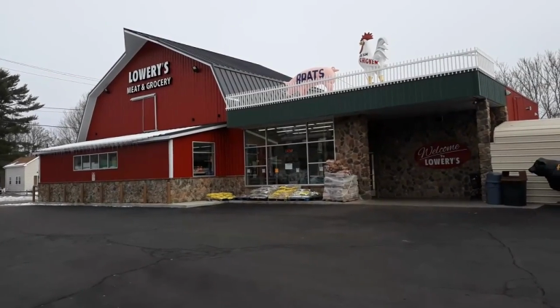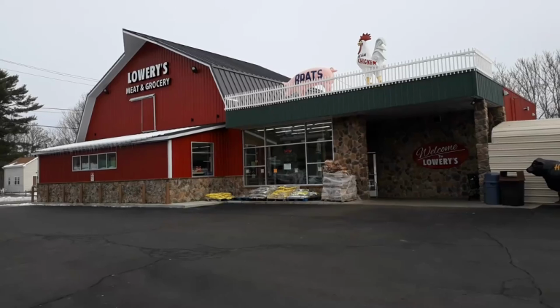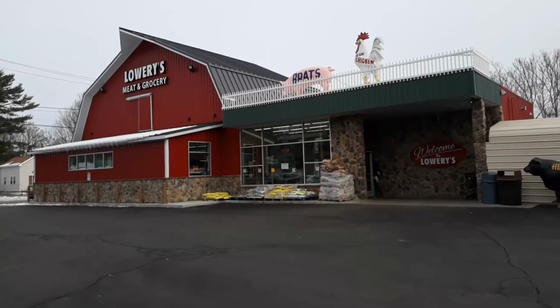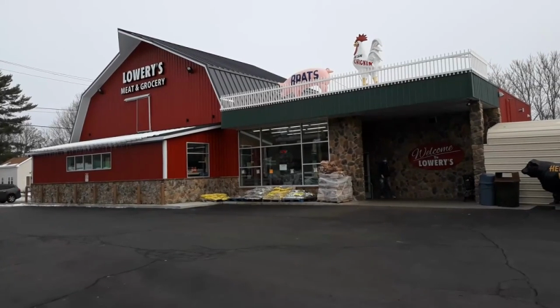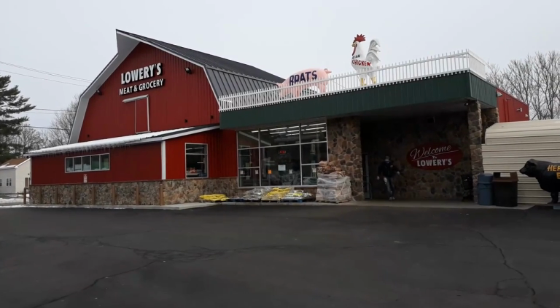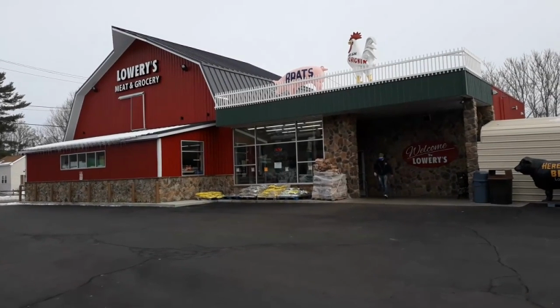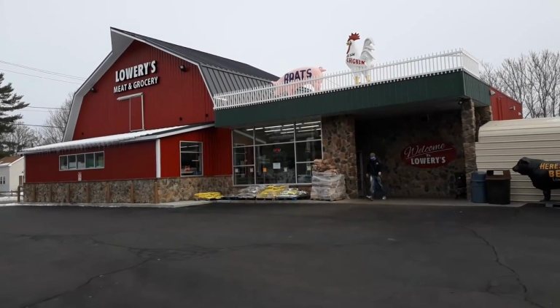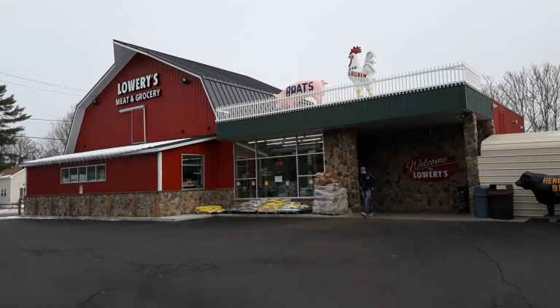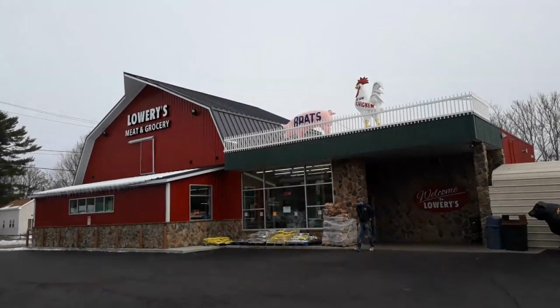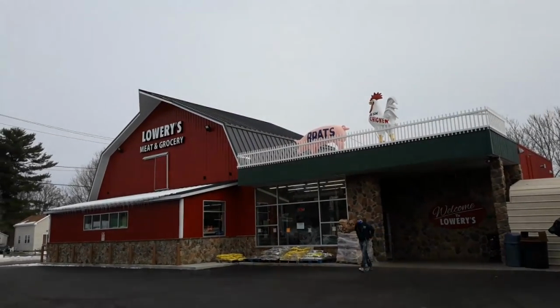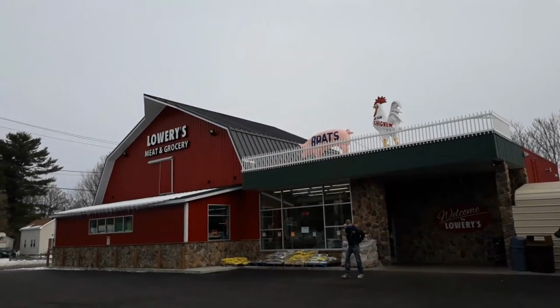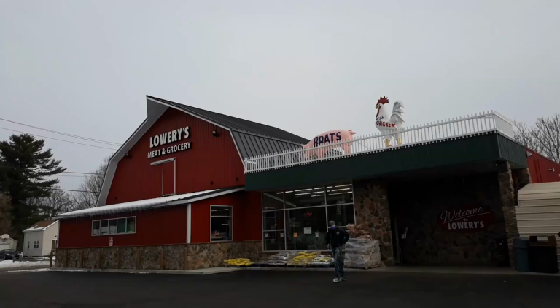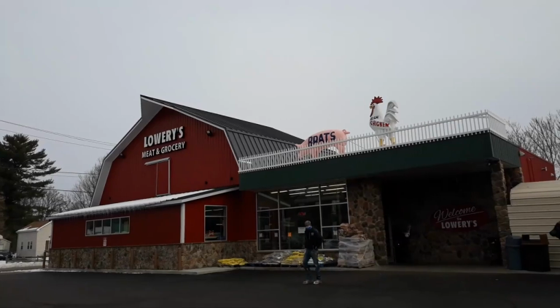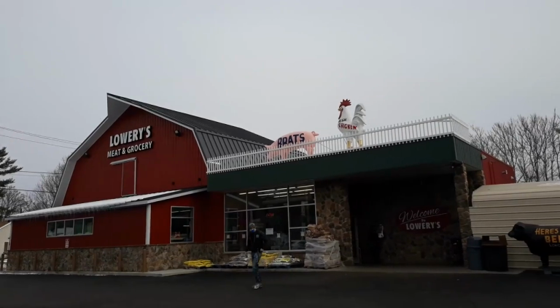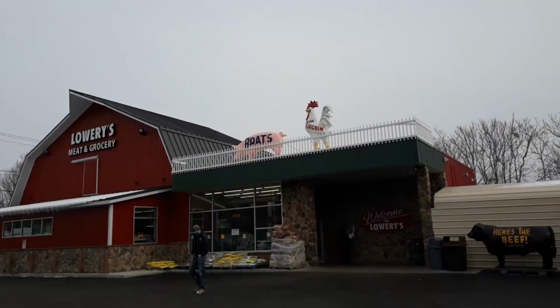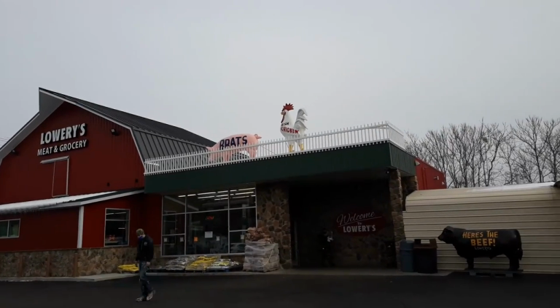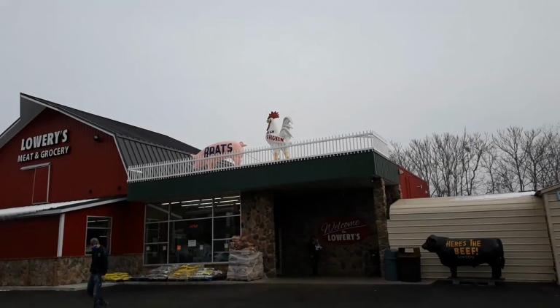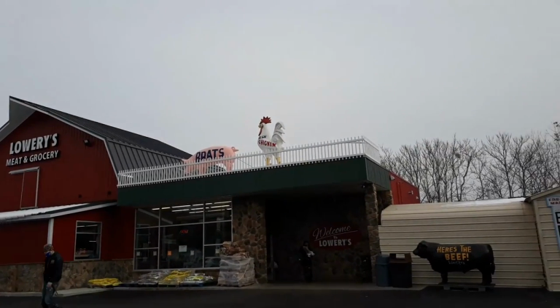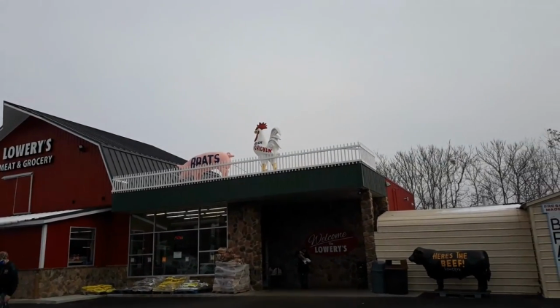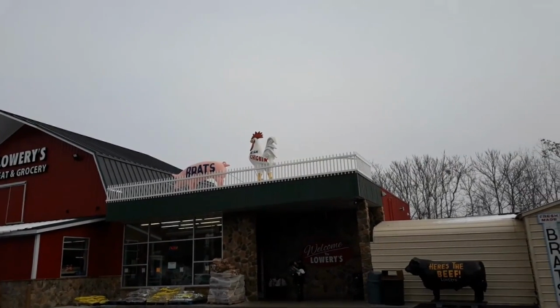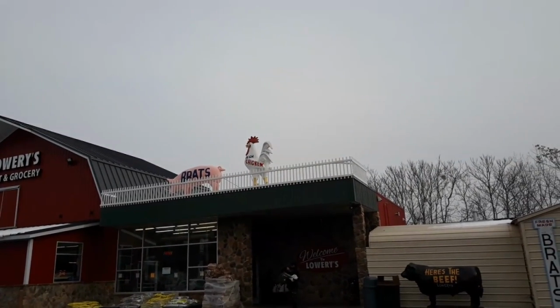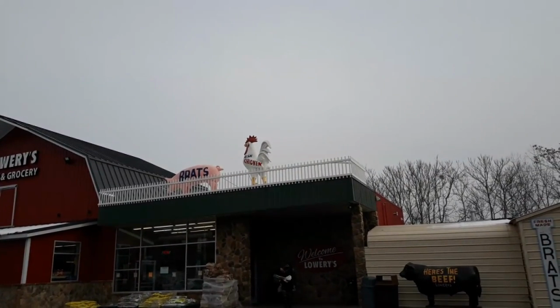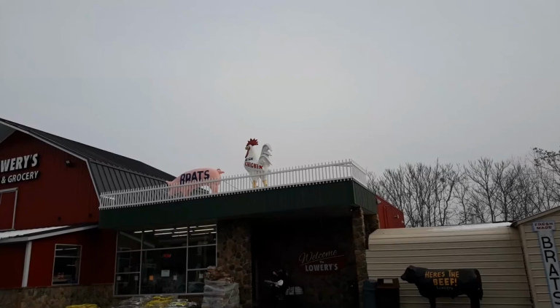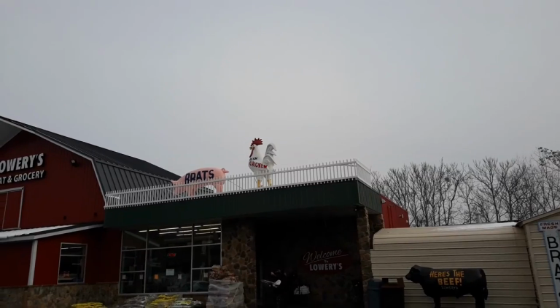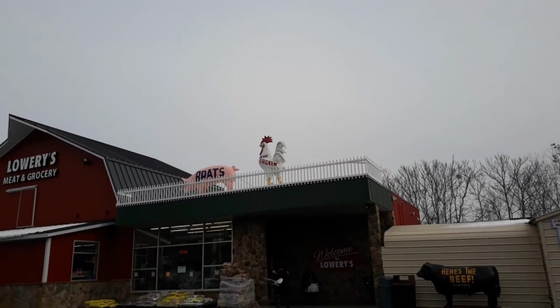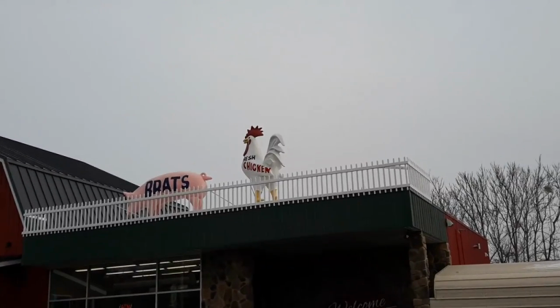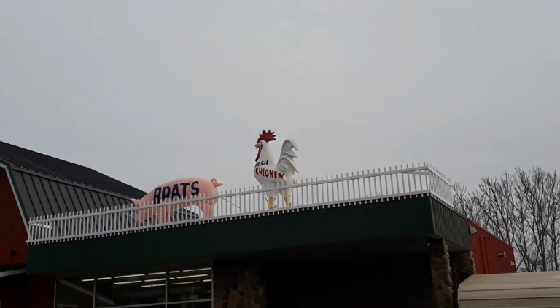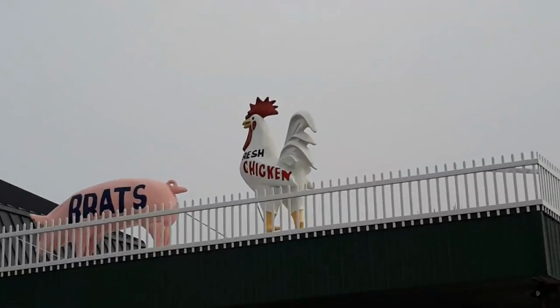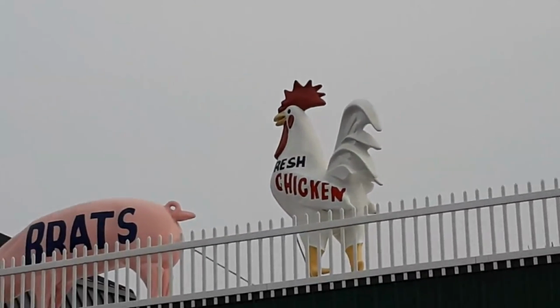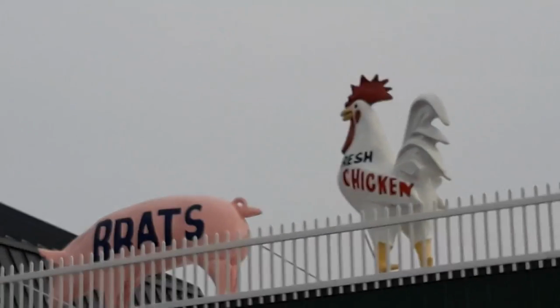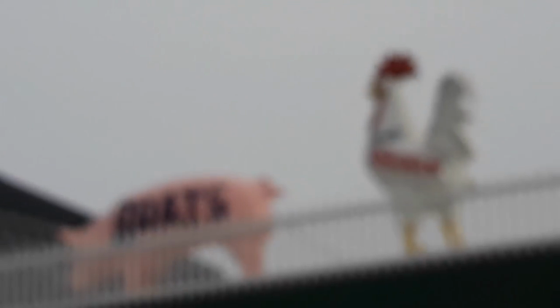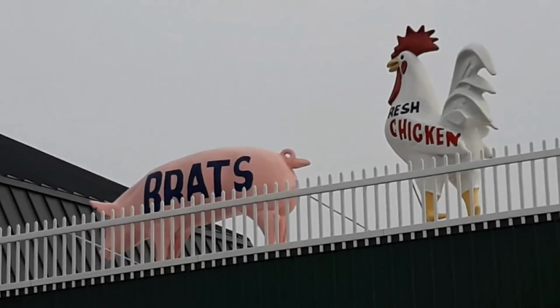I'm here in Buchanan, Michigan at Lowry's Meat and Grocery Store. And it would not be a meat and grocery store if you didn't have some critters on top of your building.